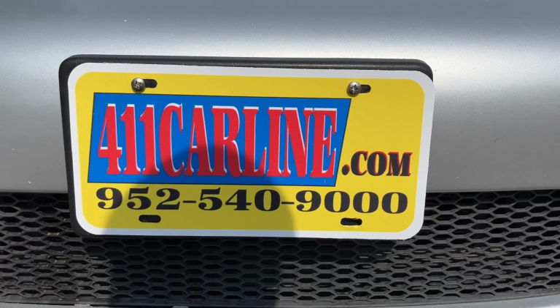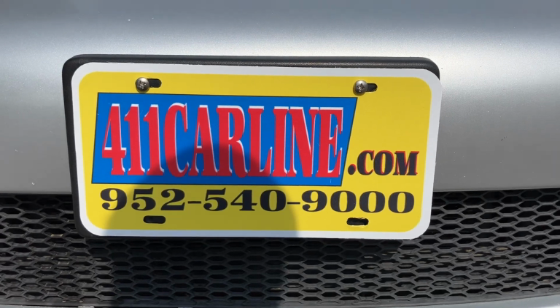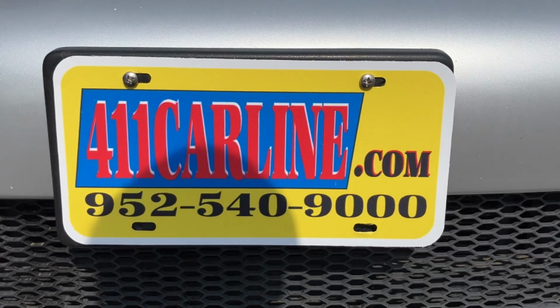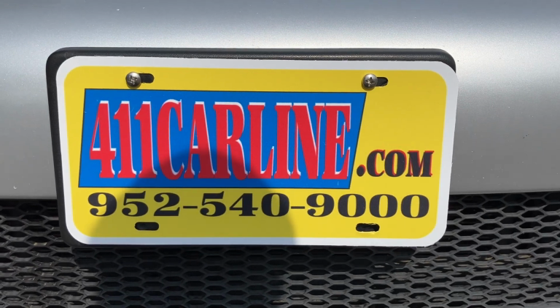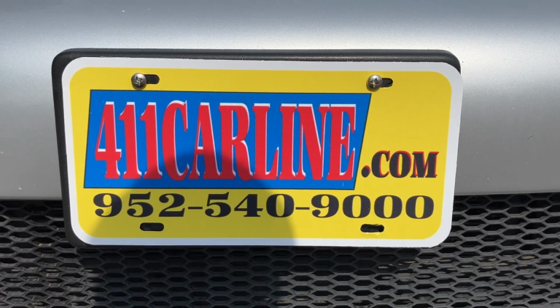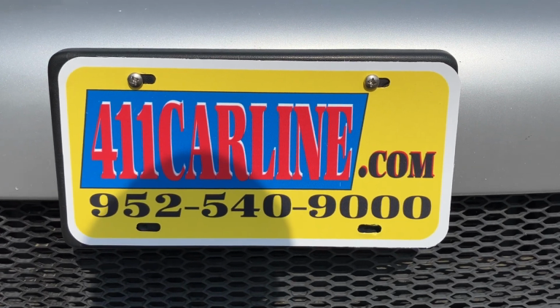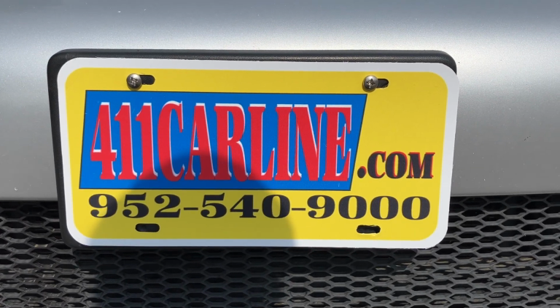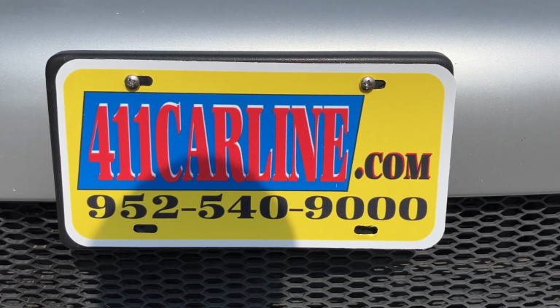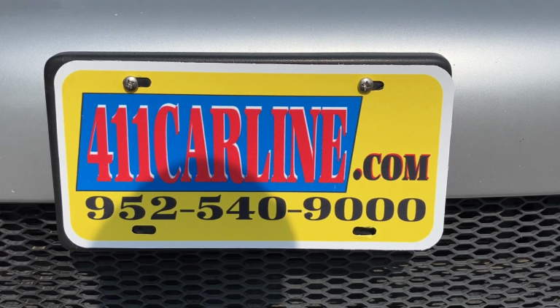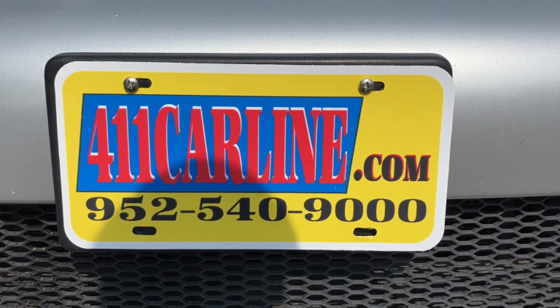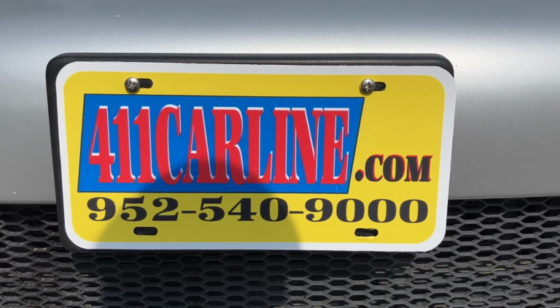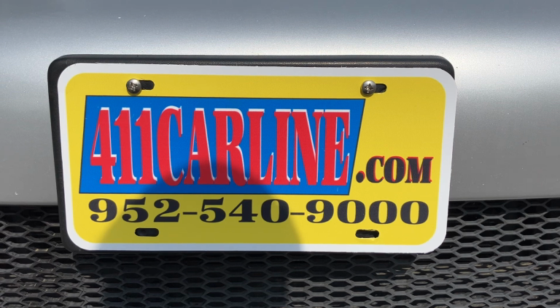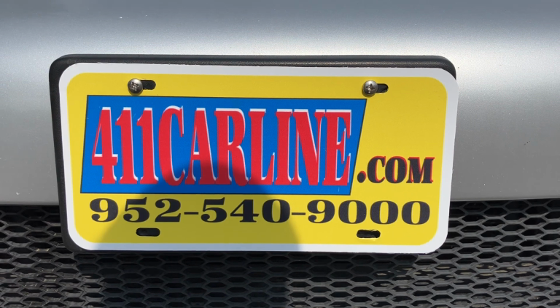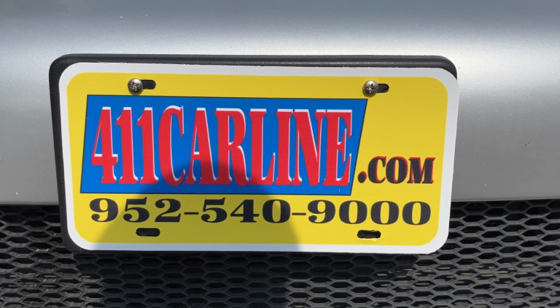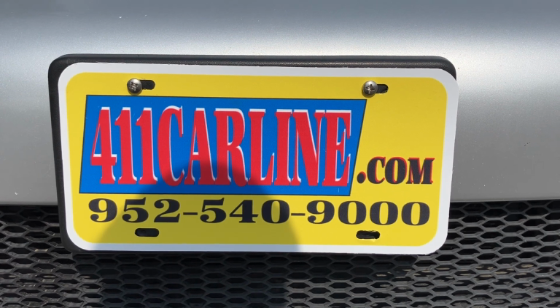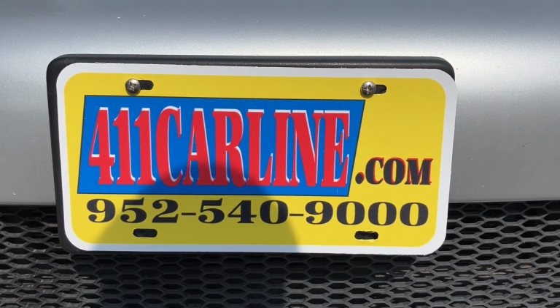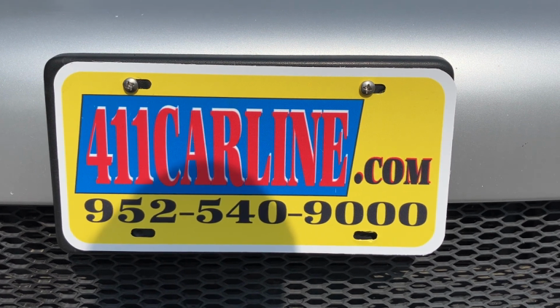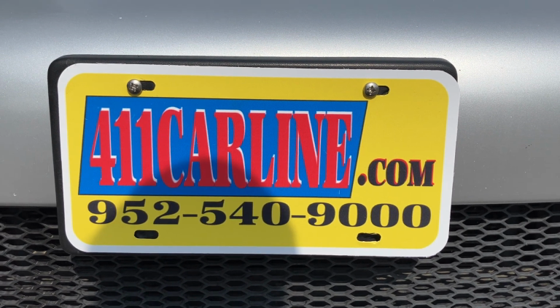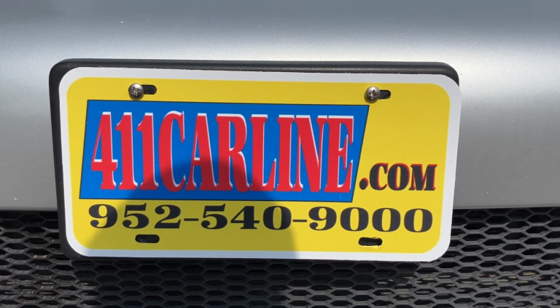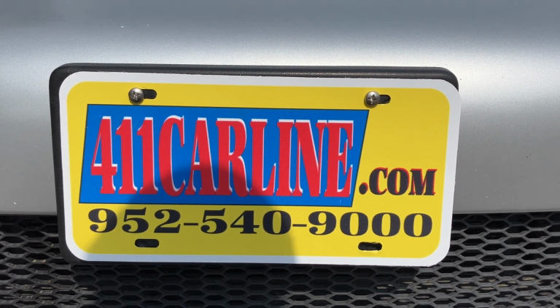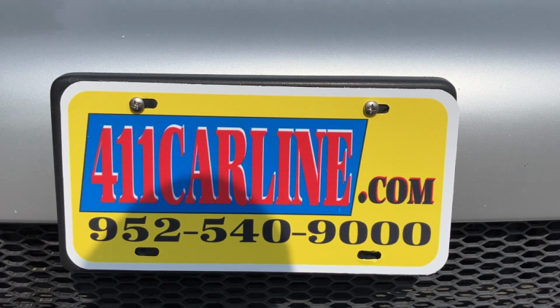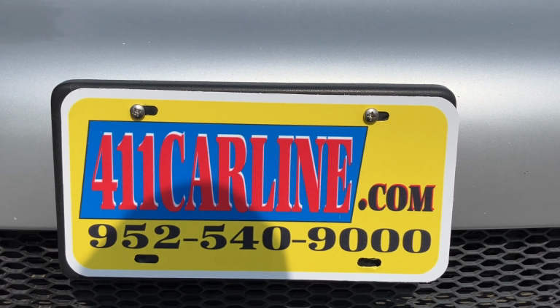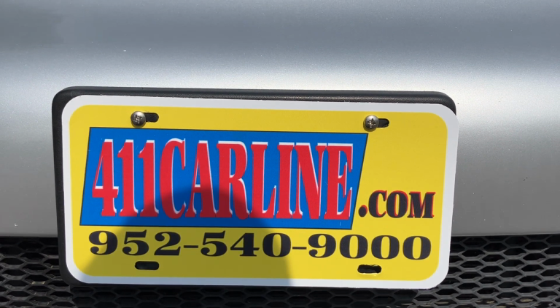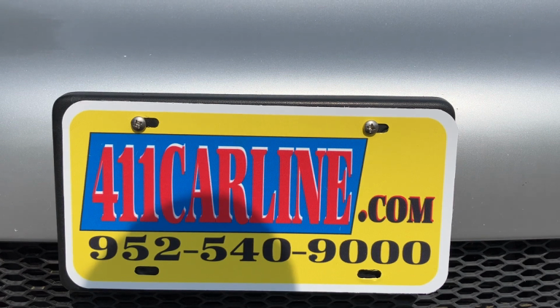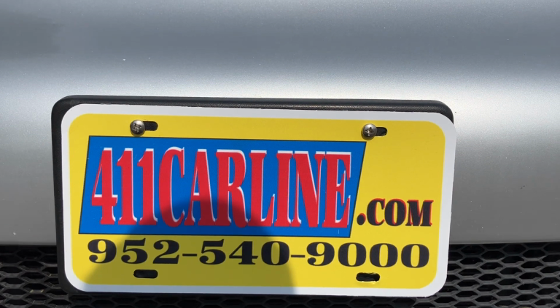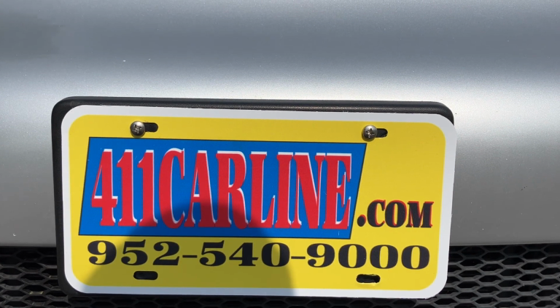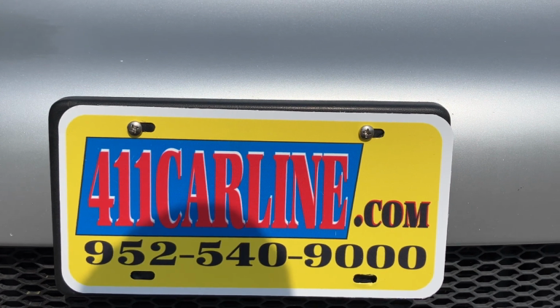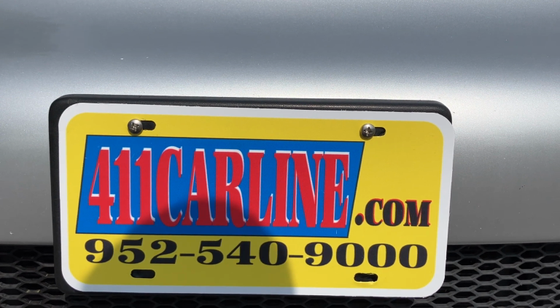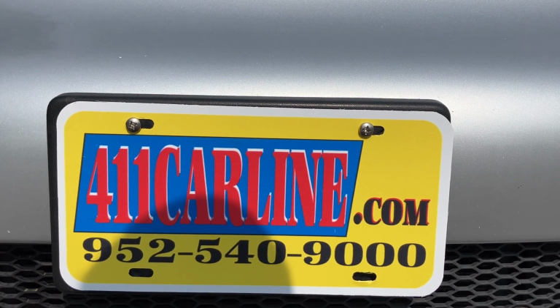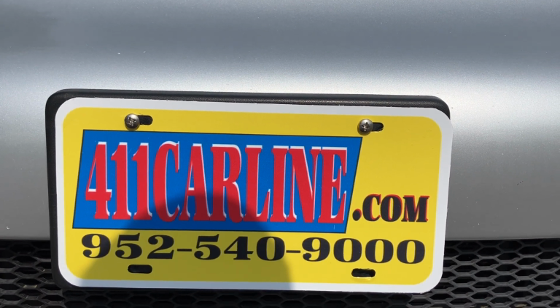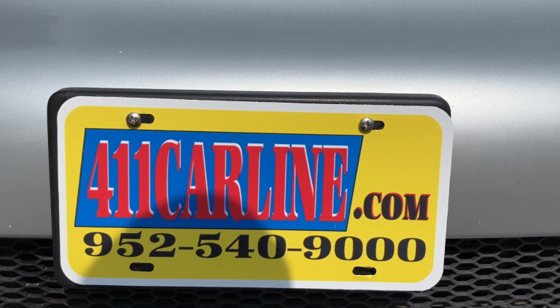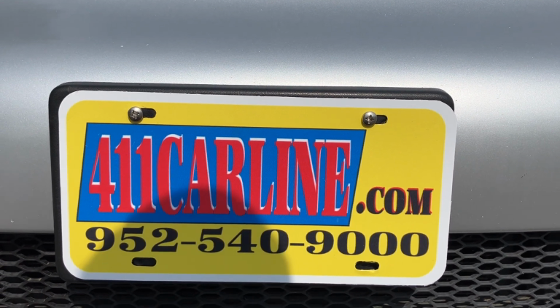411carline.com — you can find us at 411carline.com. On our website you'll find pricing information, vehicle information, as well as a free Carfax. Click on the Carfax Advantage Dealer icon and that'll bring up the free Carfax for you. 952-540-9000 is our phone number.